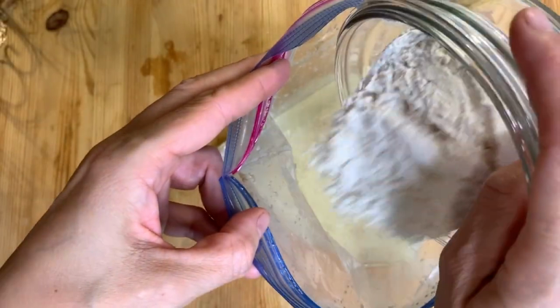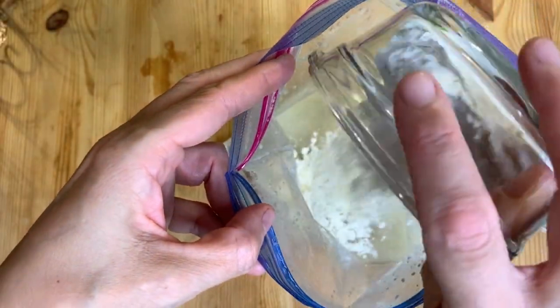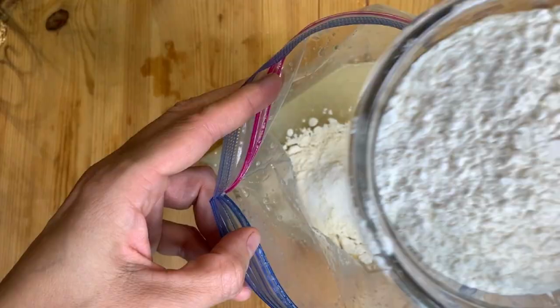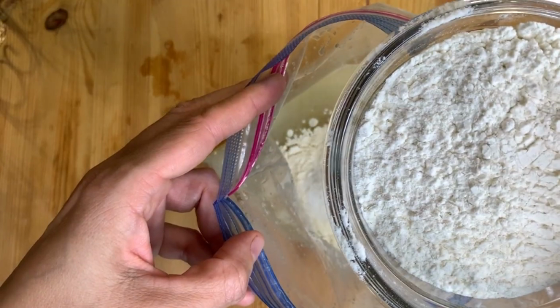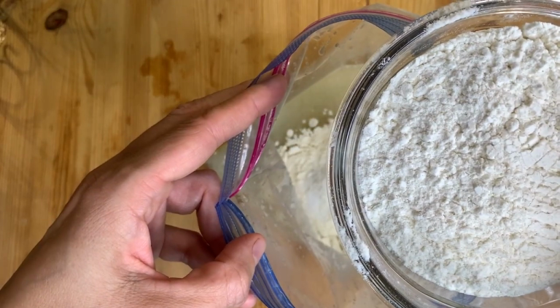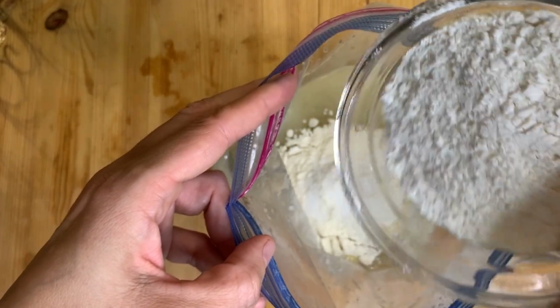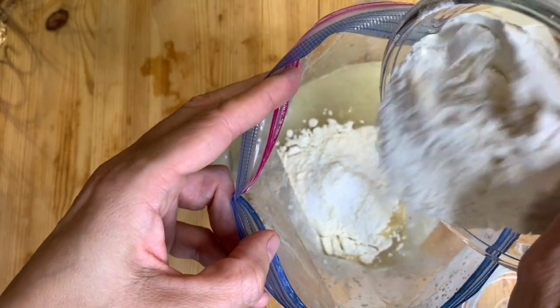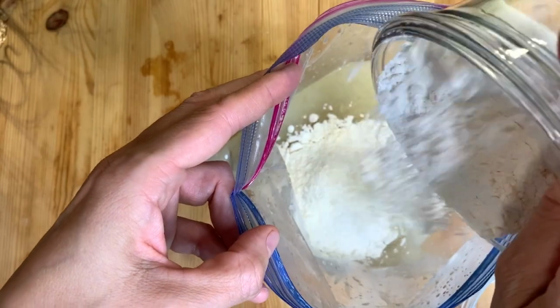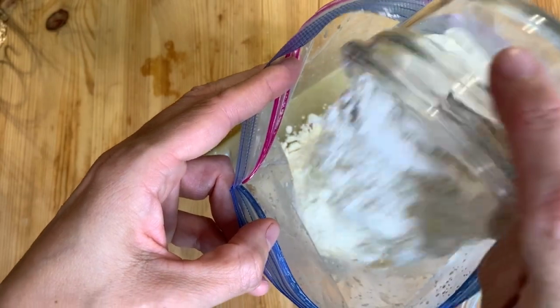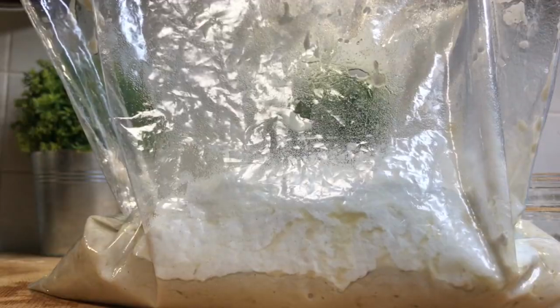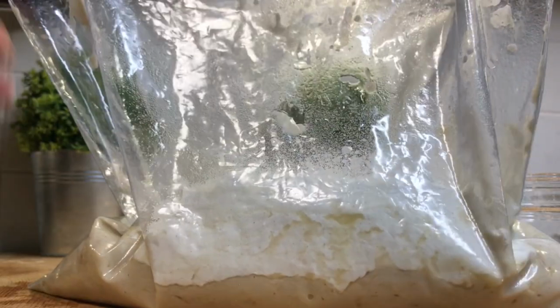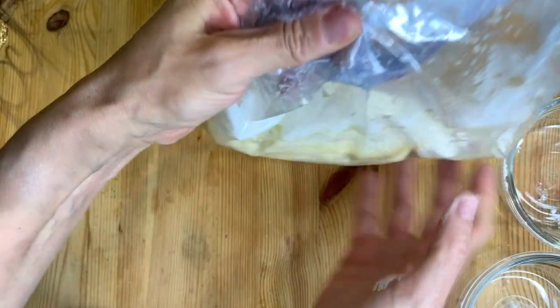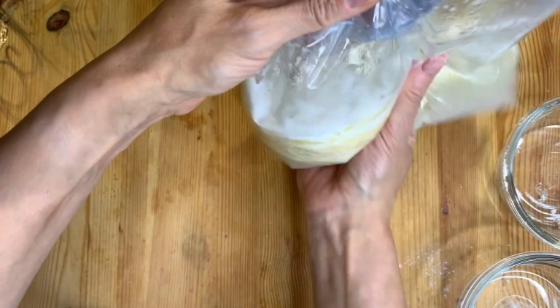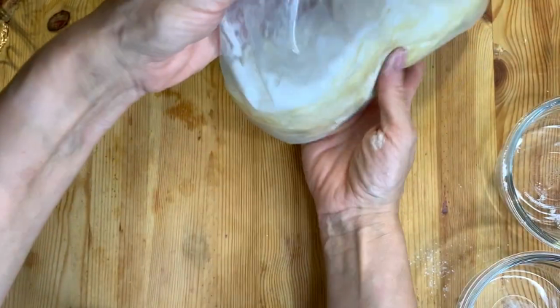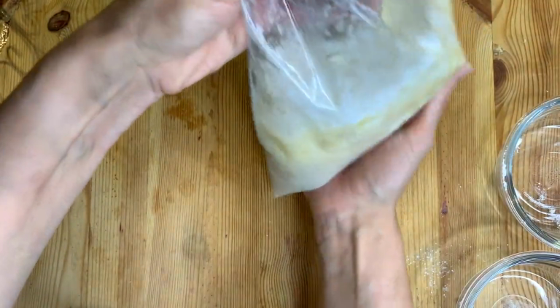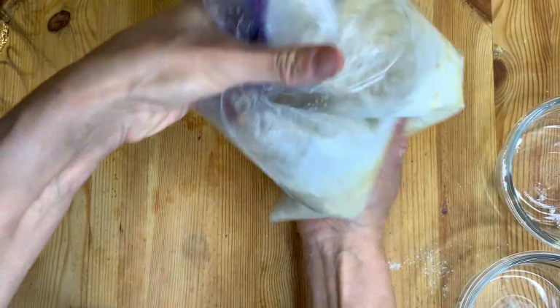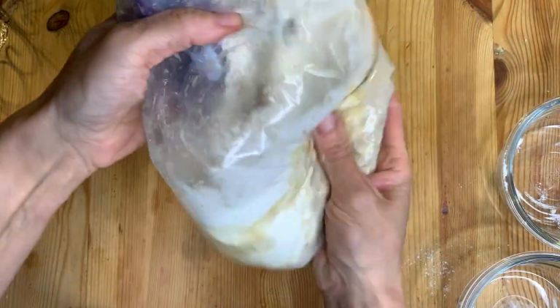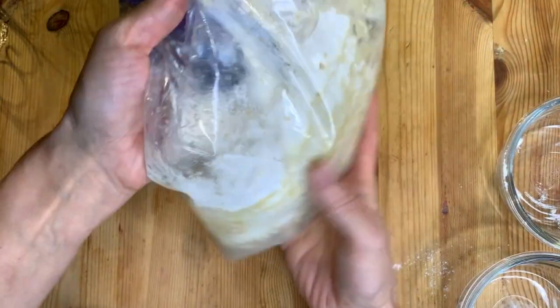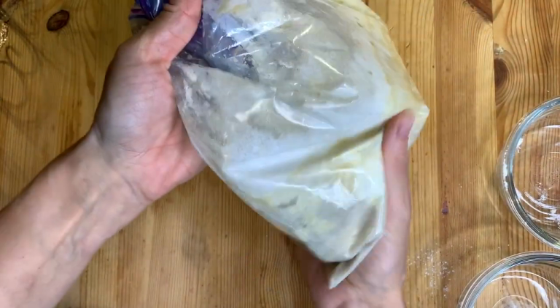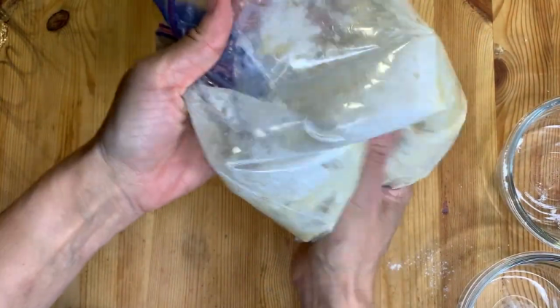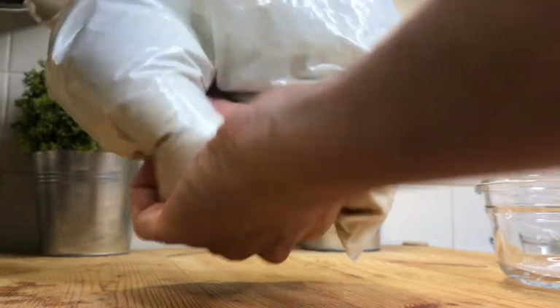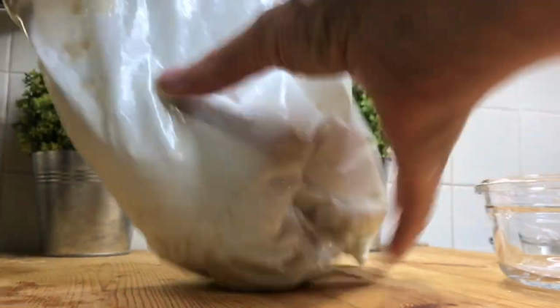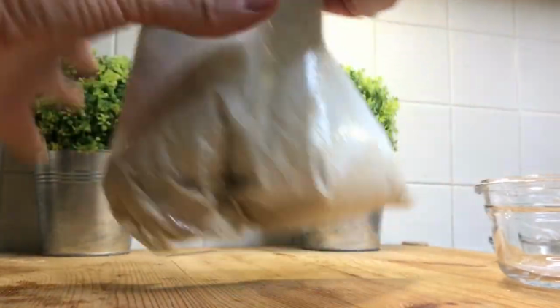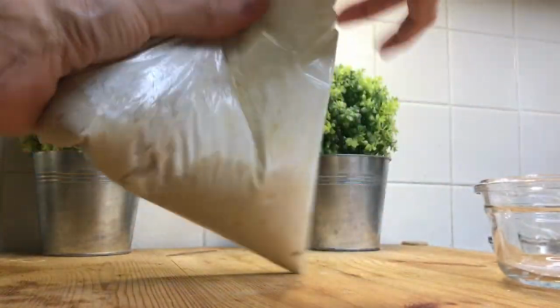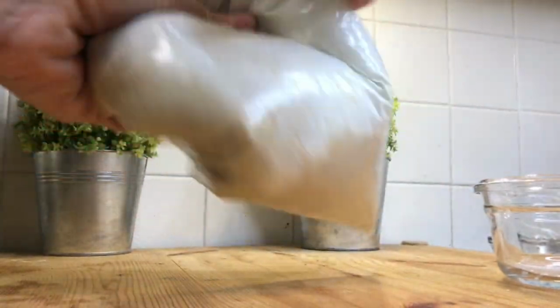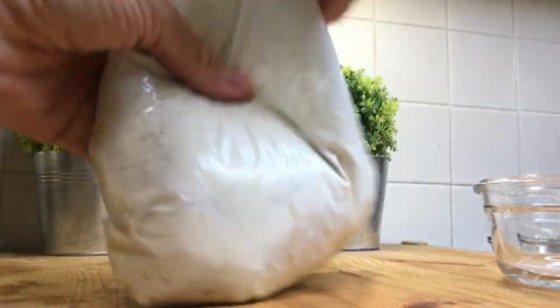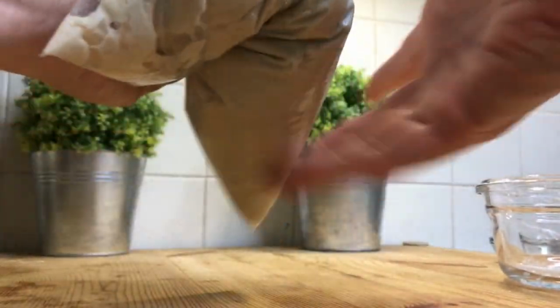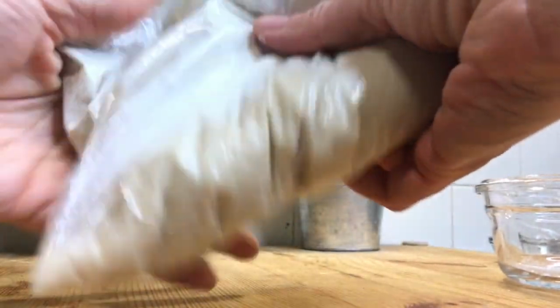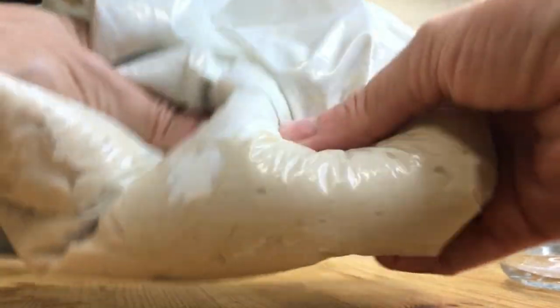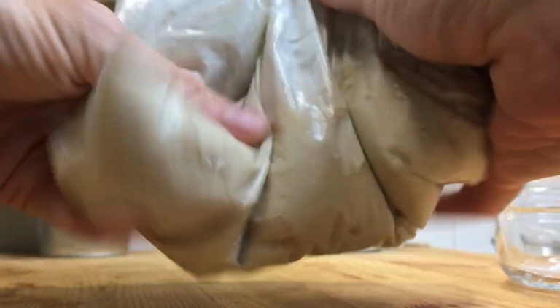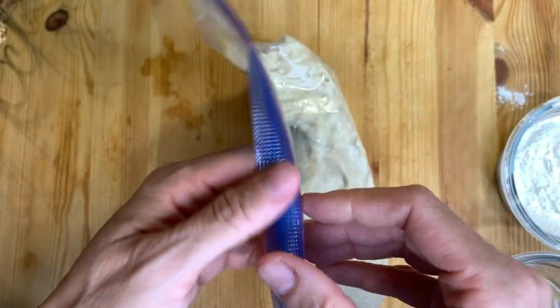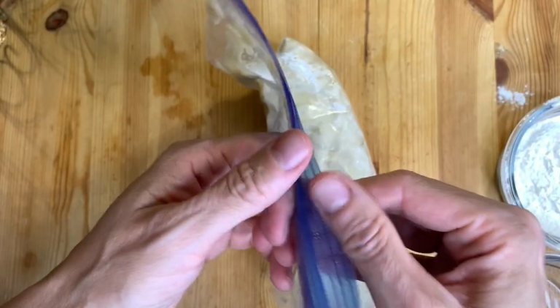Add two cups of flour and the salt, then mix again. After about 30 seconds you should reach this consistency.